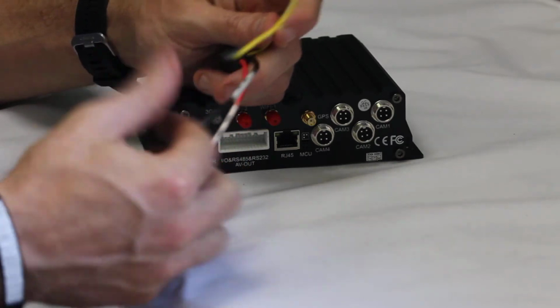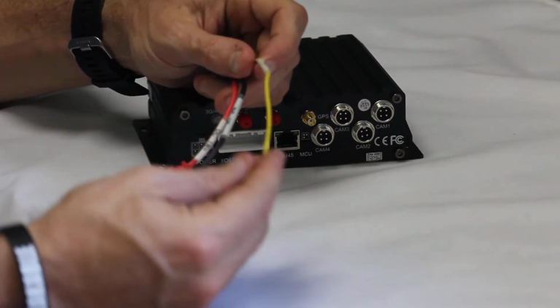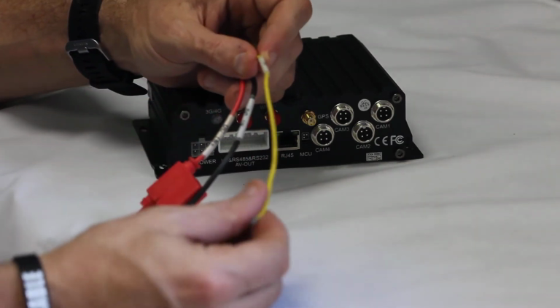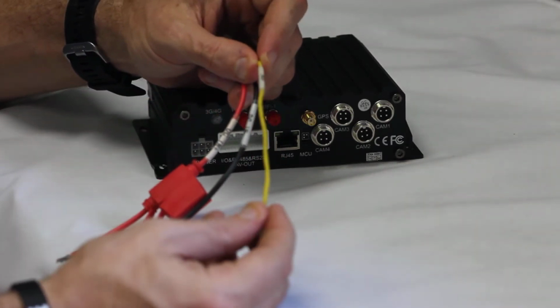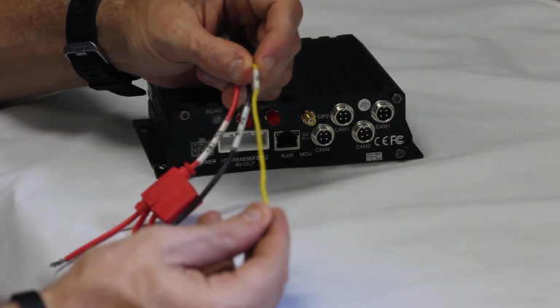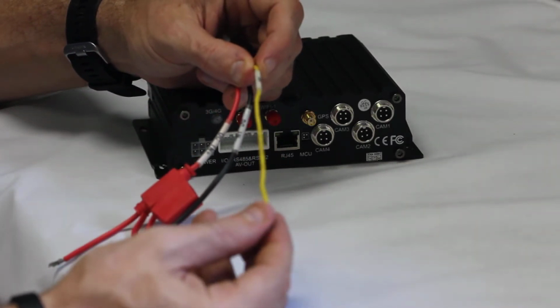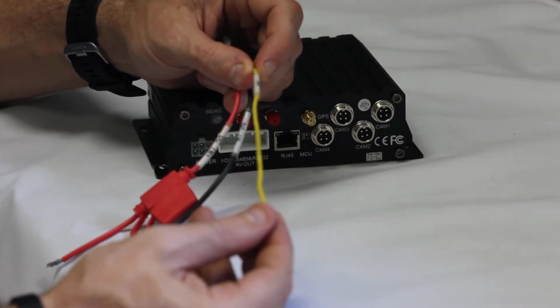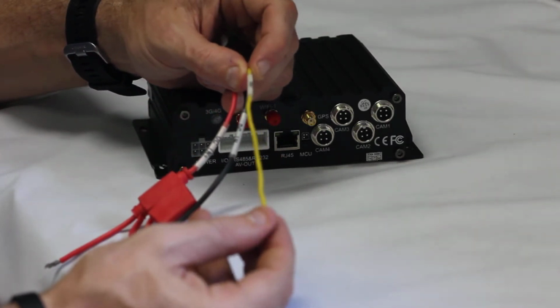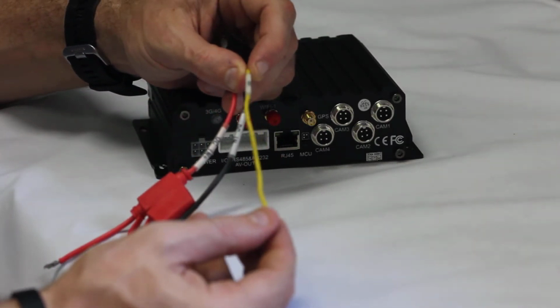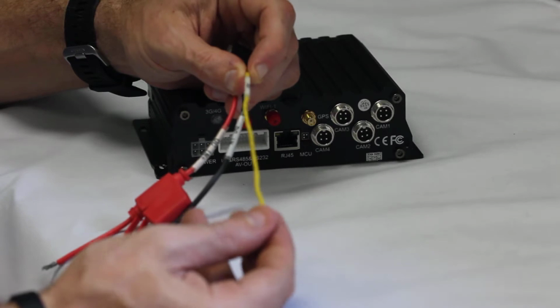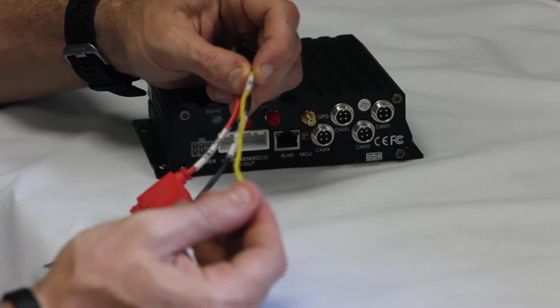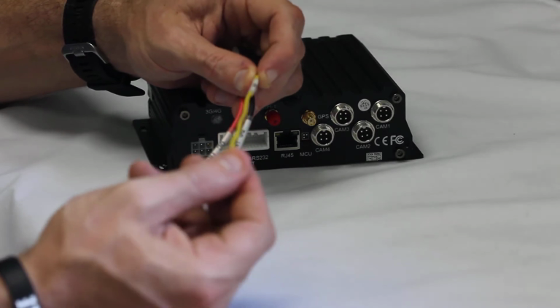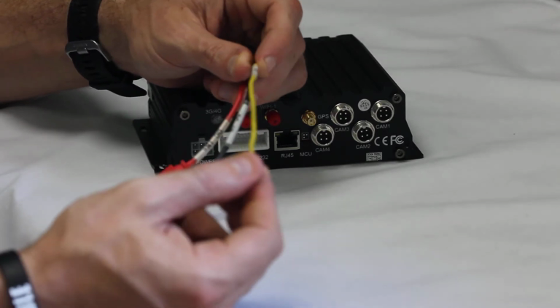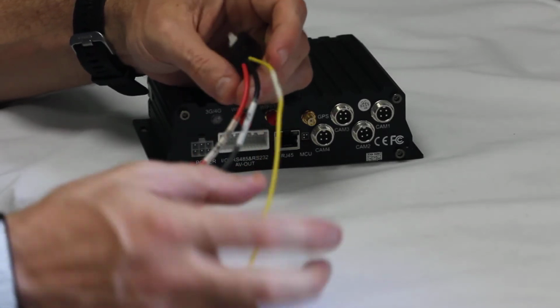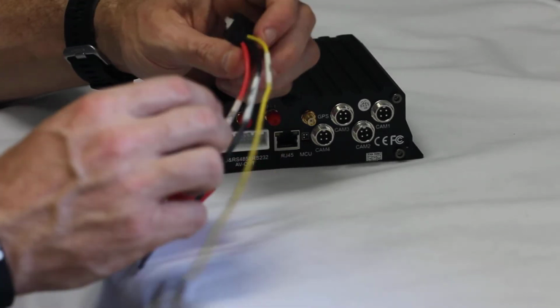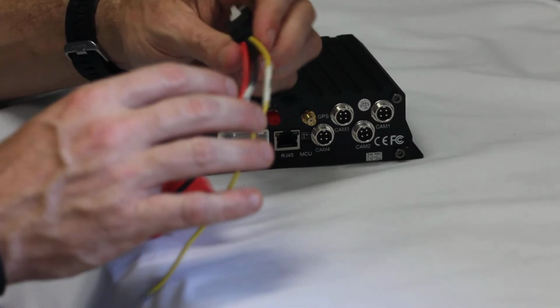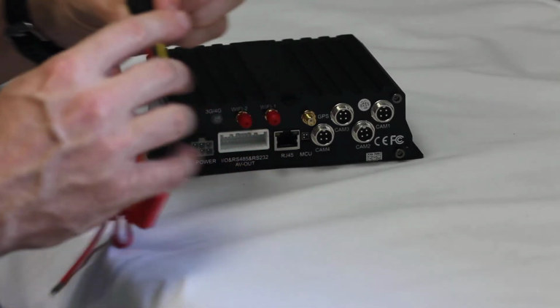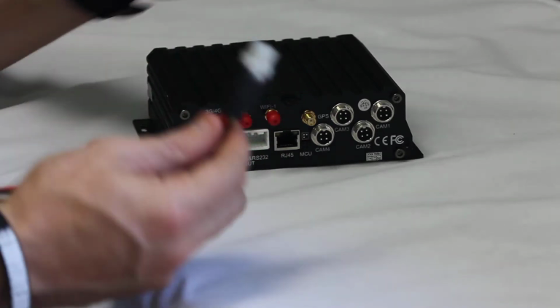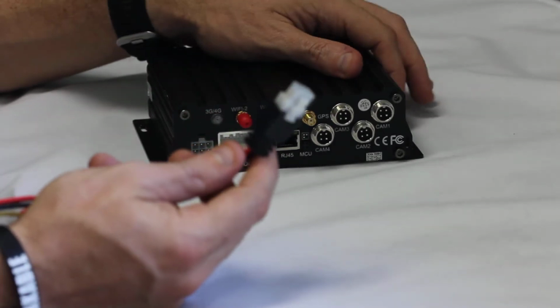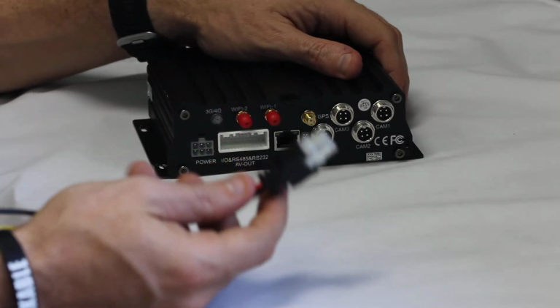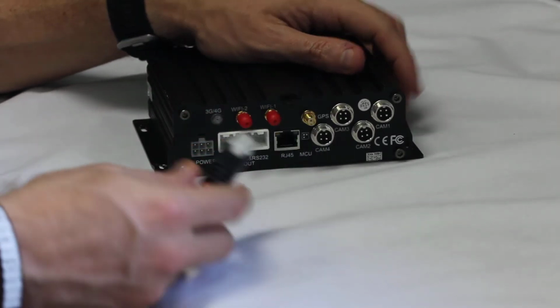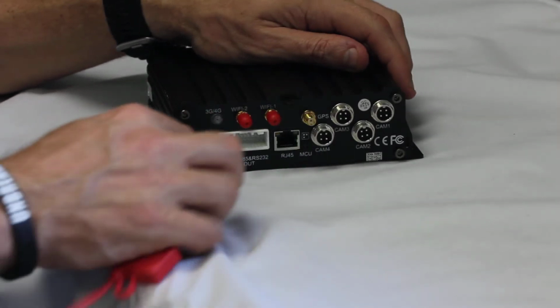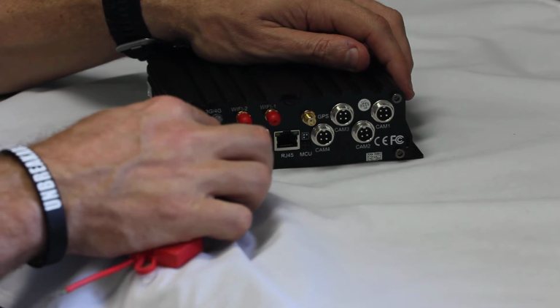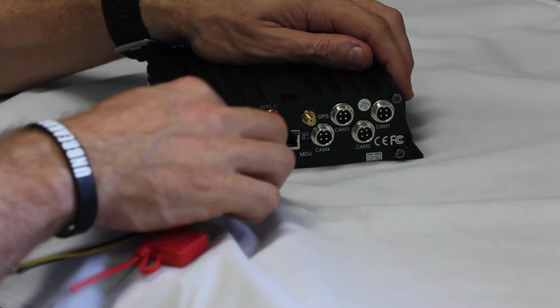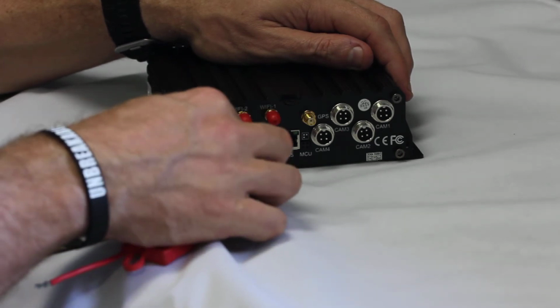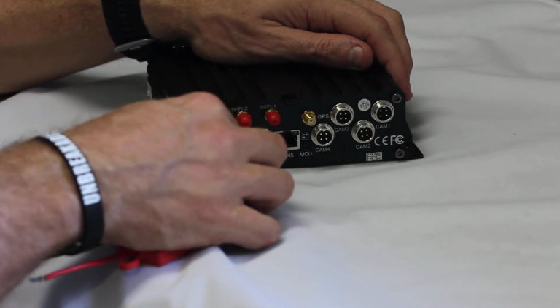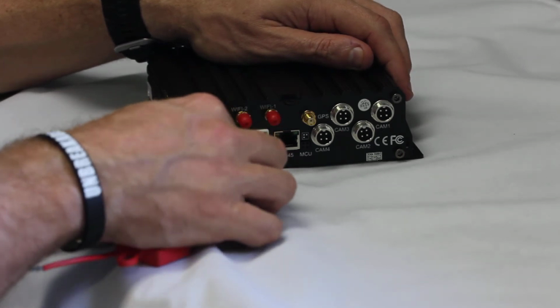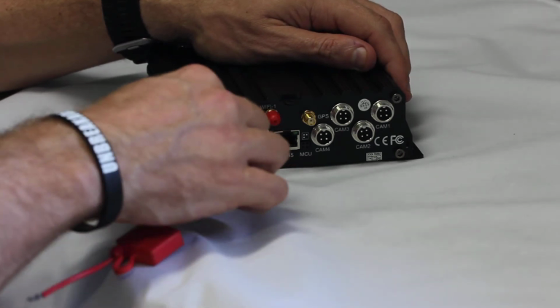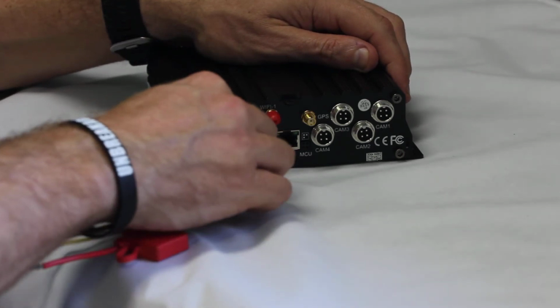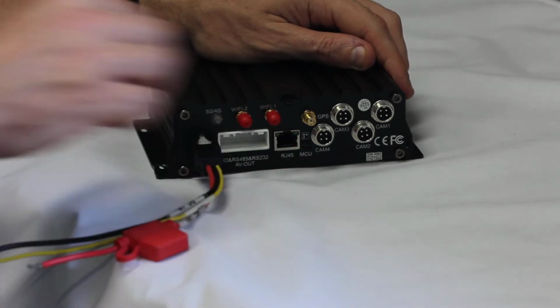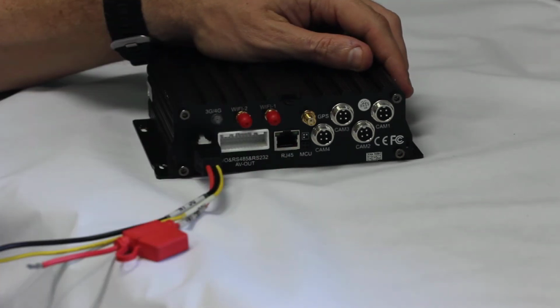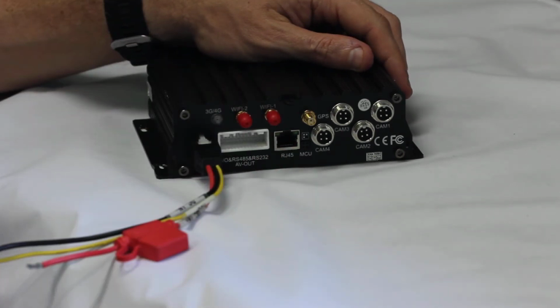Yellow goes to the accessory port on your ignition, or some type of other switch or 12-volt power source. Then the plug connects directly into the back of the unit, providing it with power.